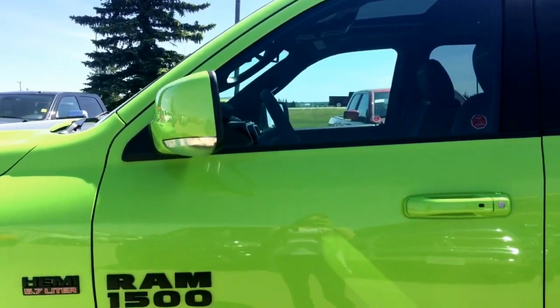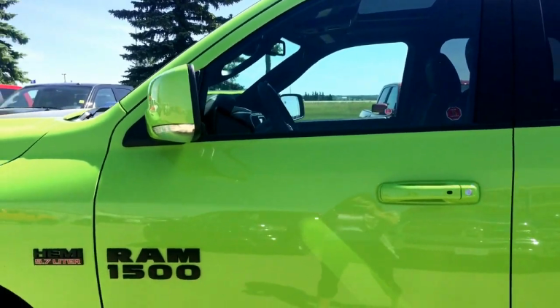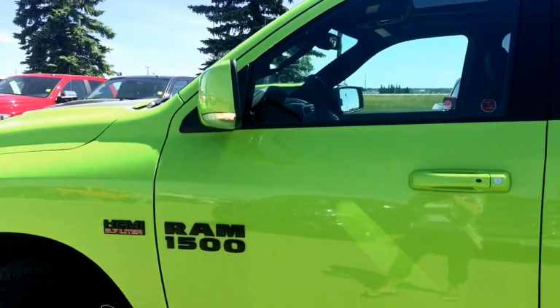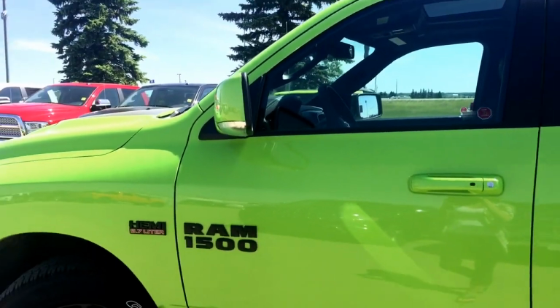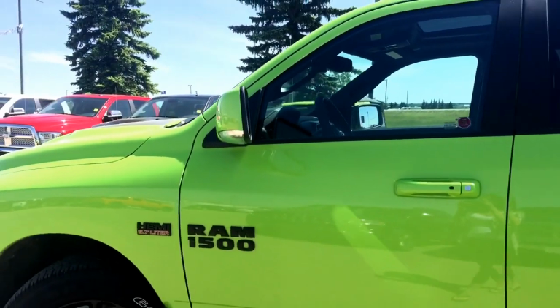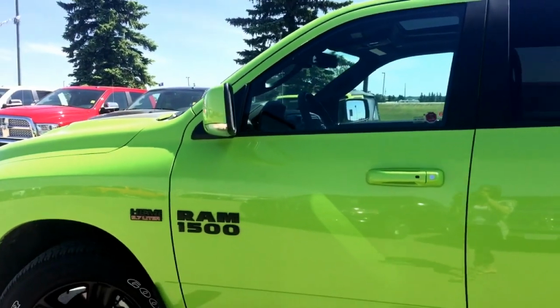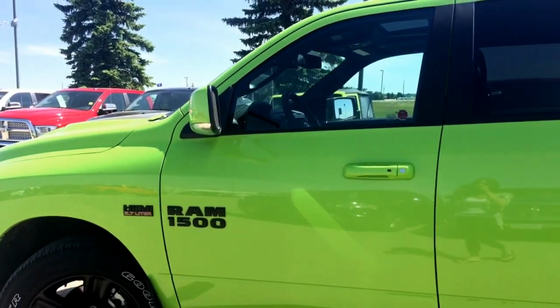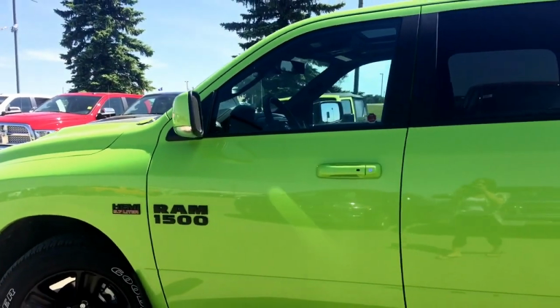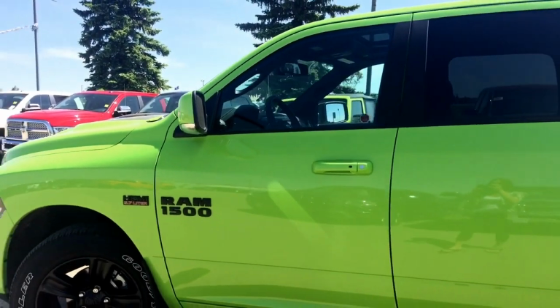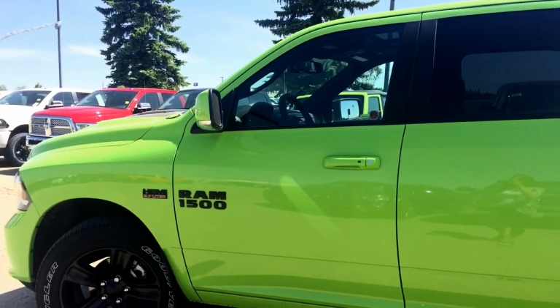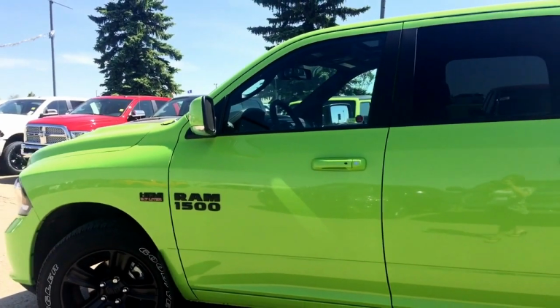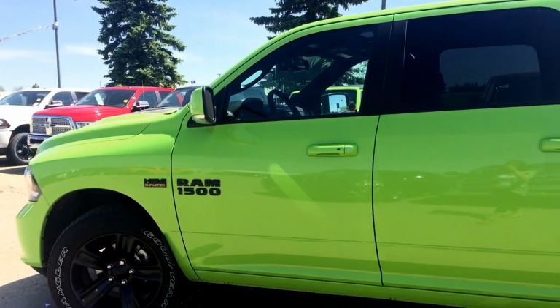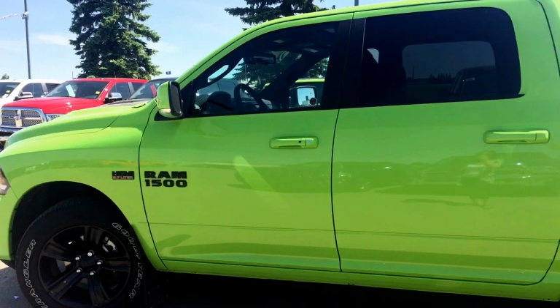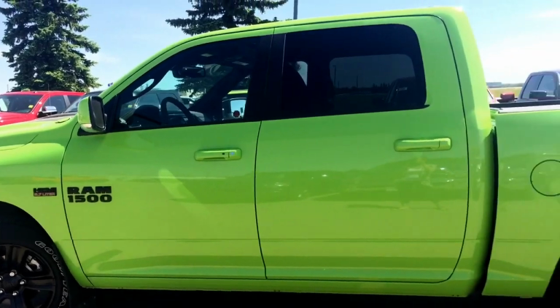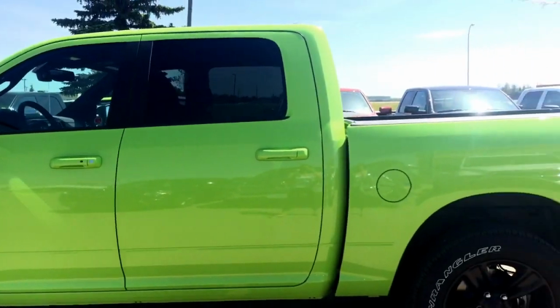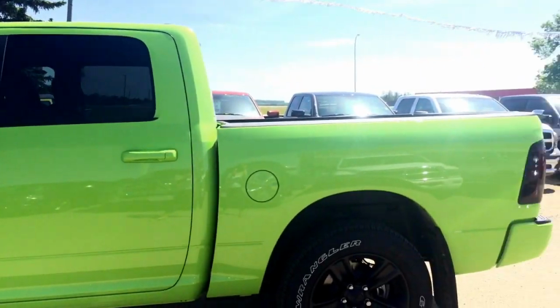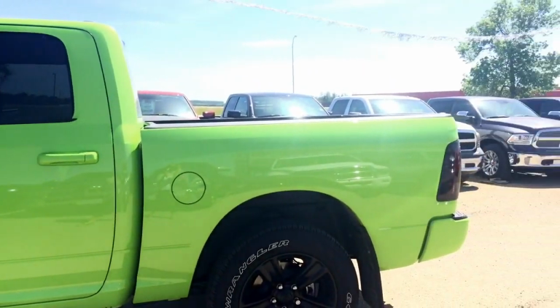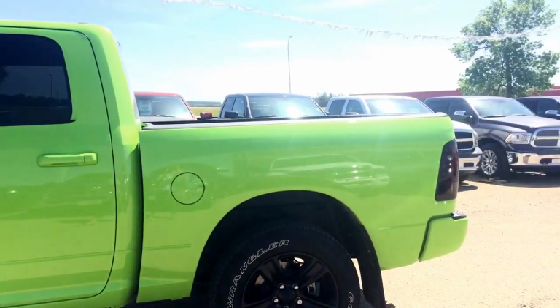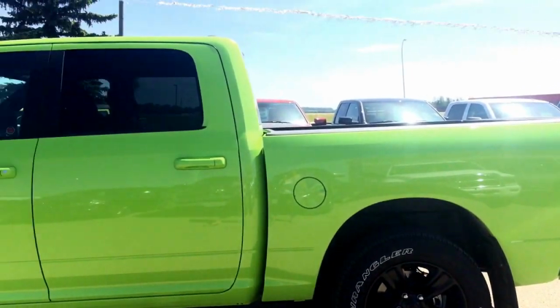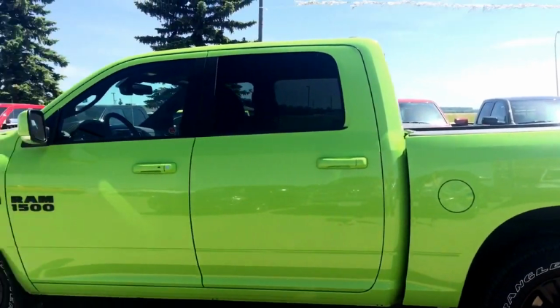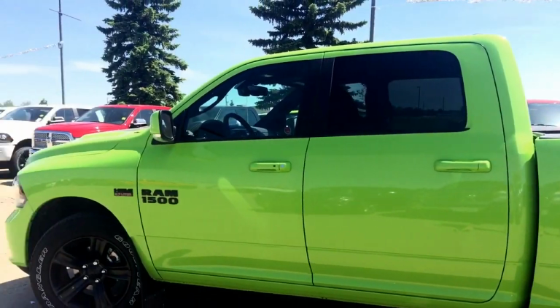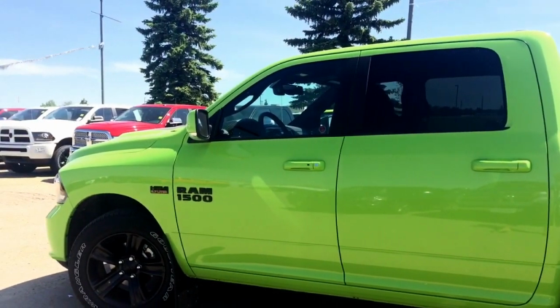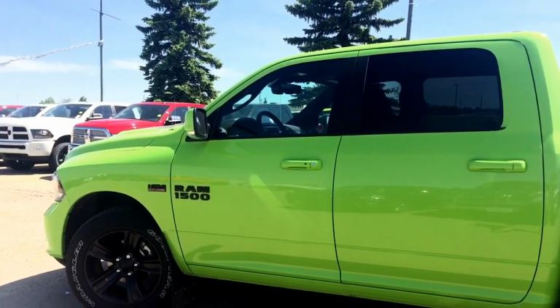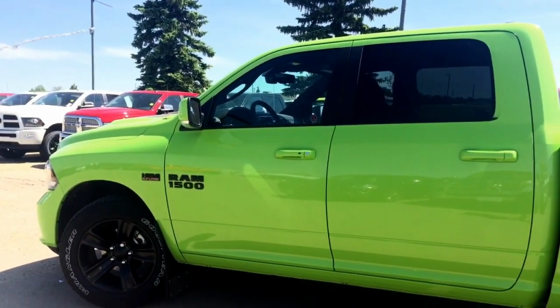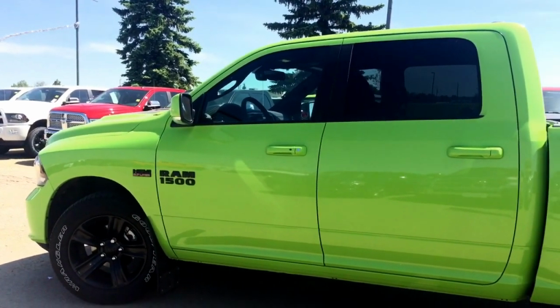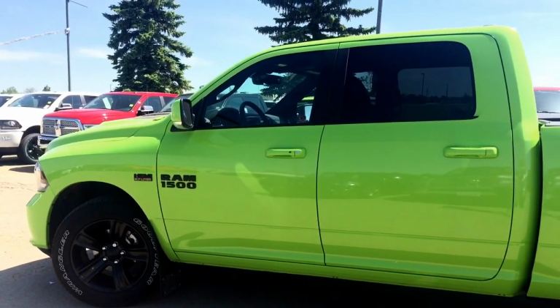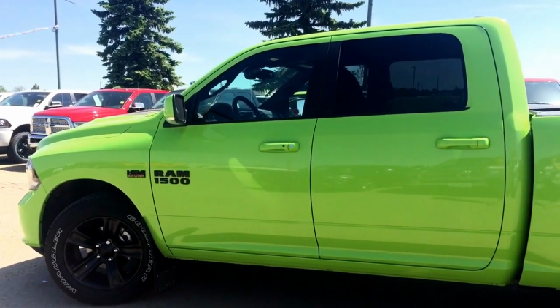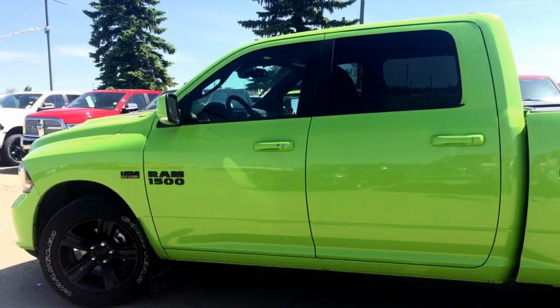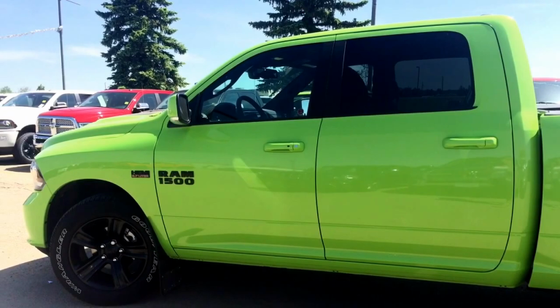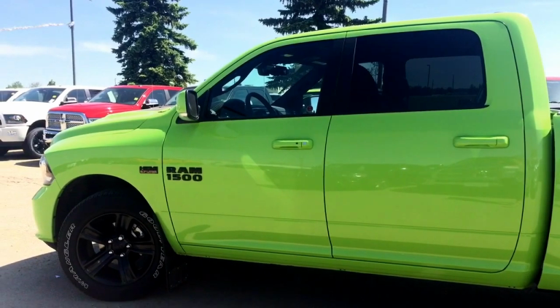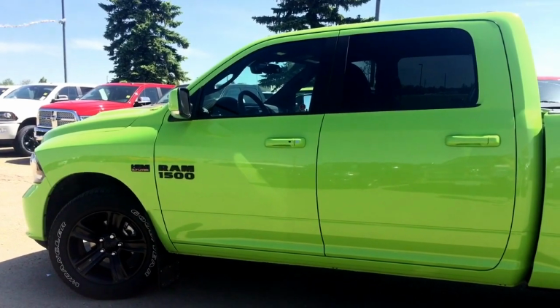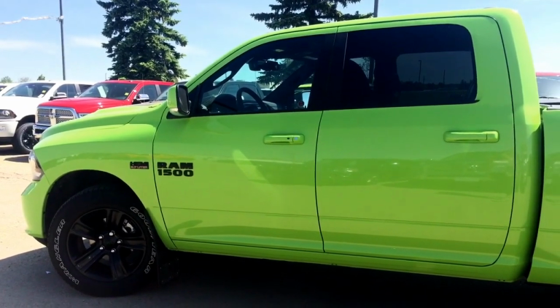And look at that color. This is a limited edition truck hood color — it is beautiful. Alright, I'm just going to grab the keys and we'll head on inside and keep looking.